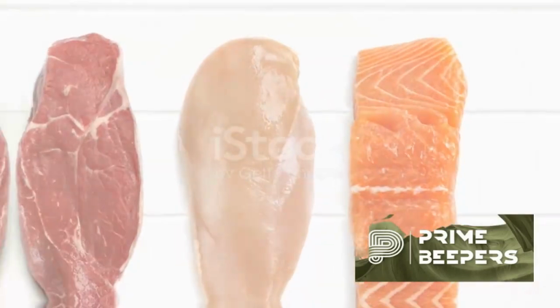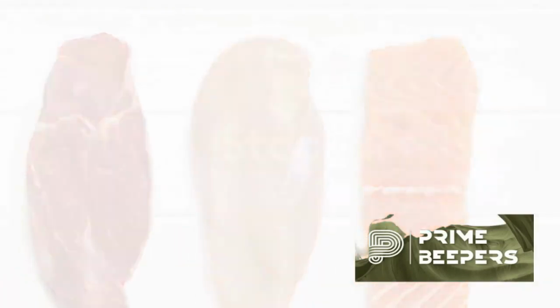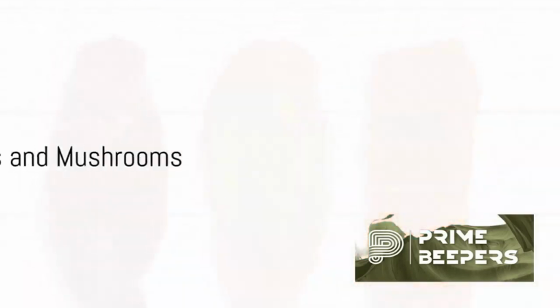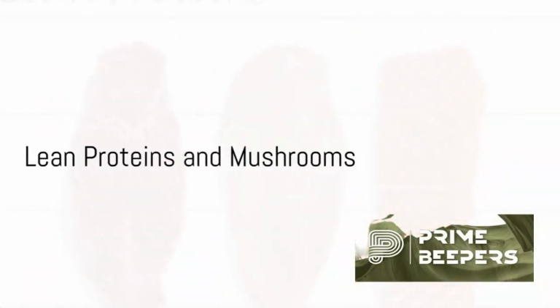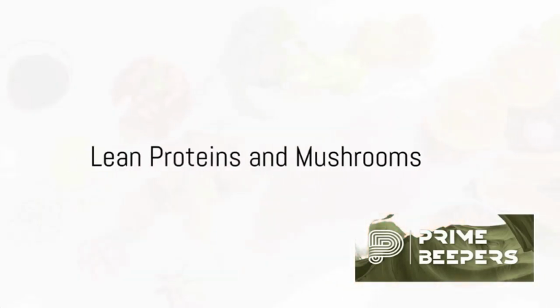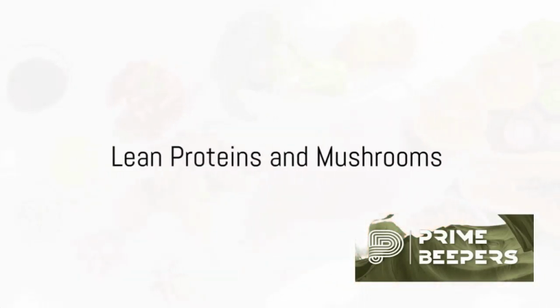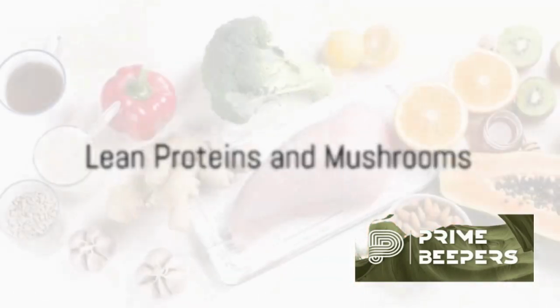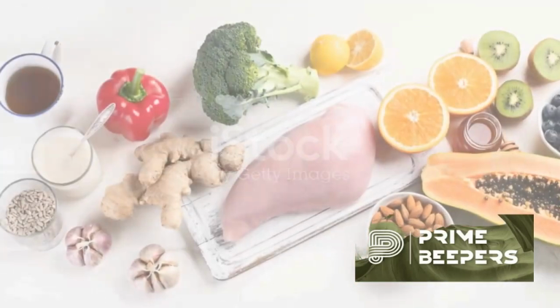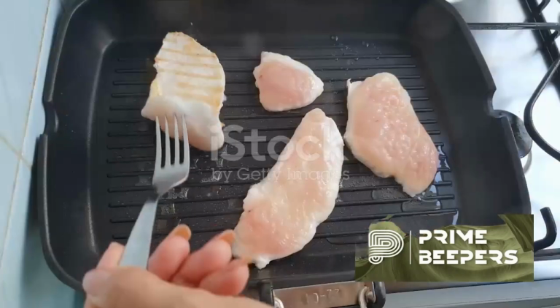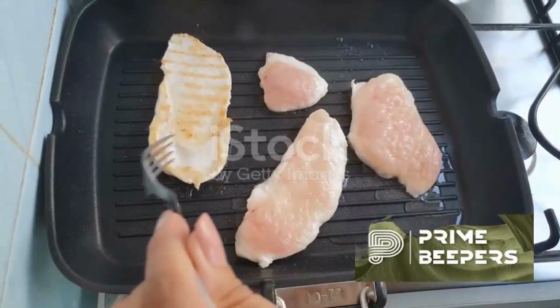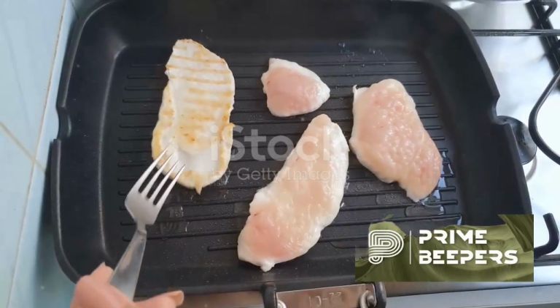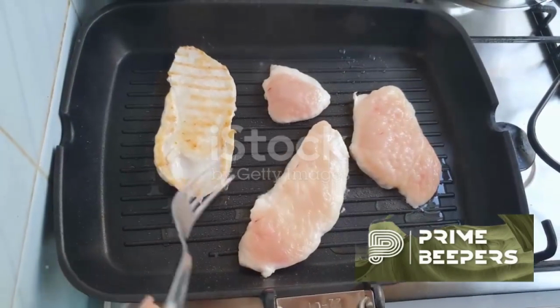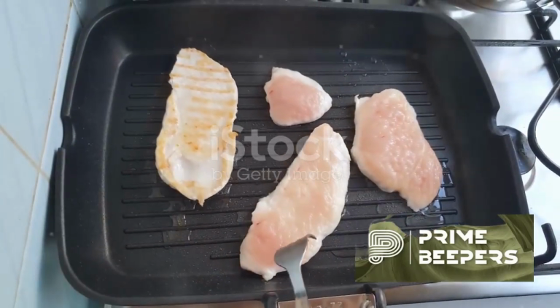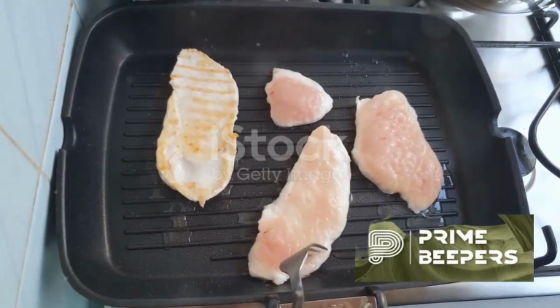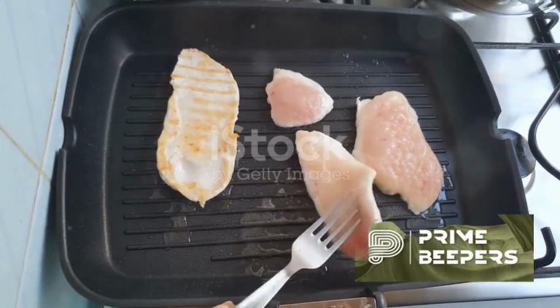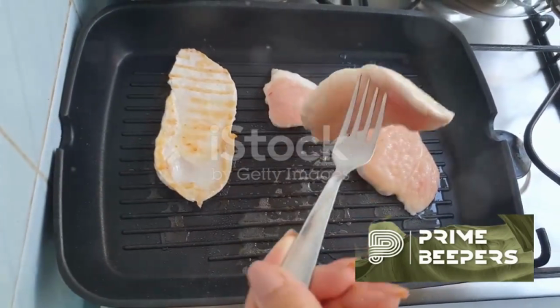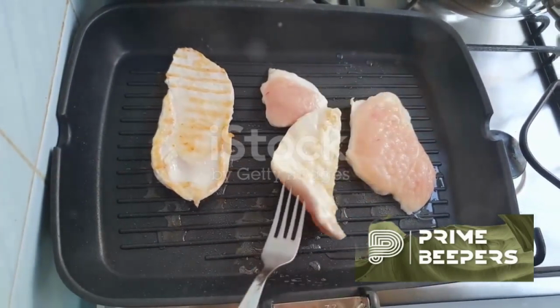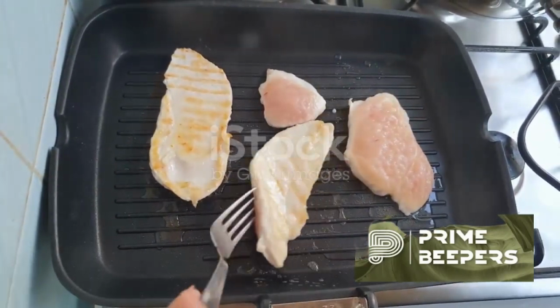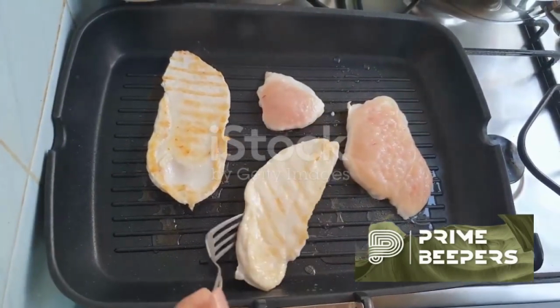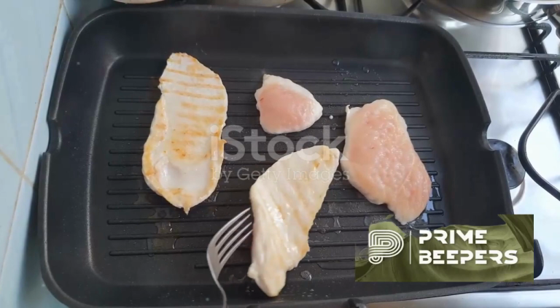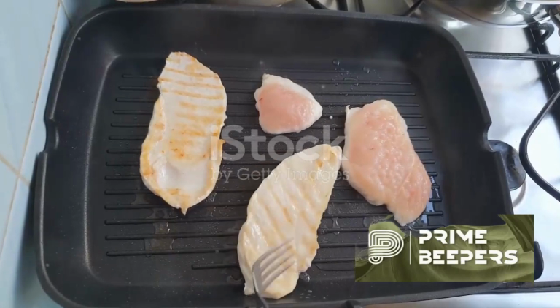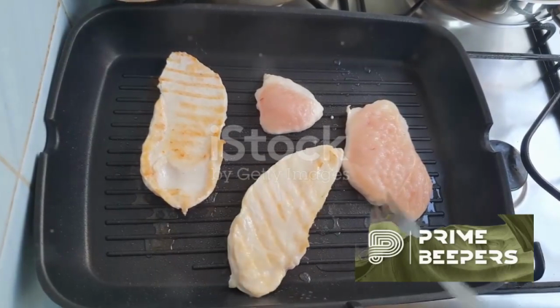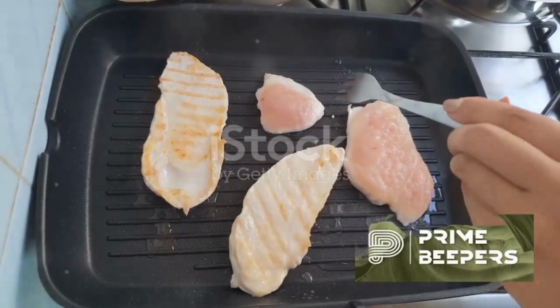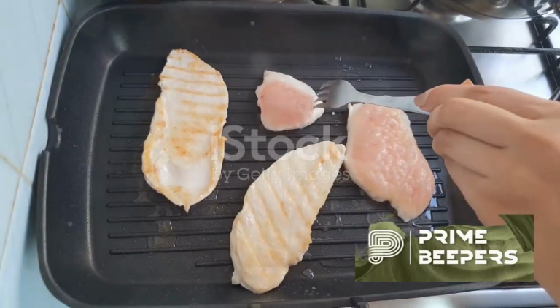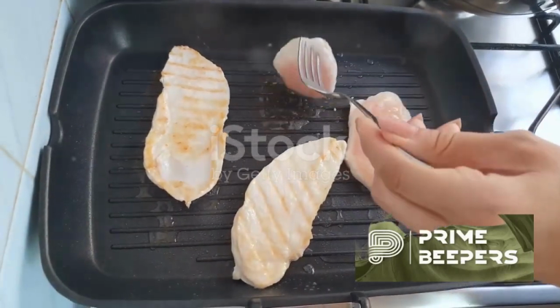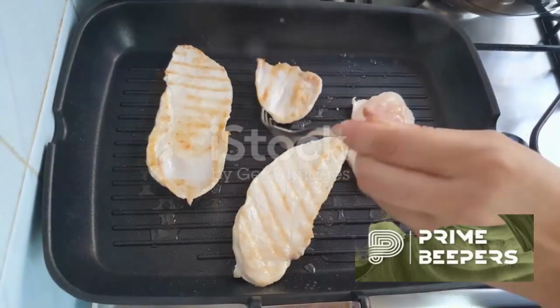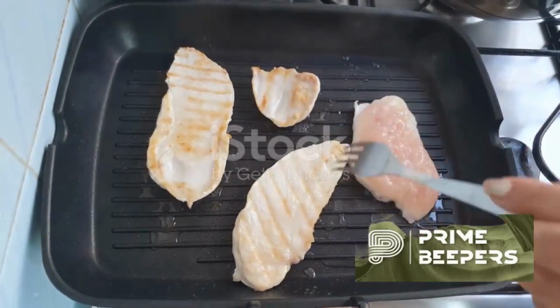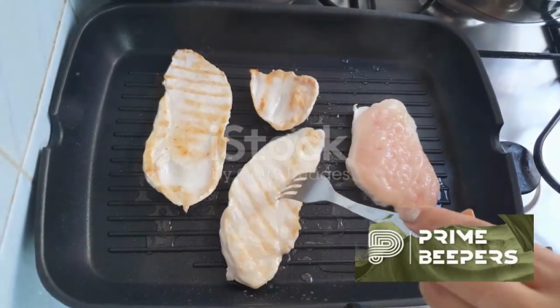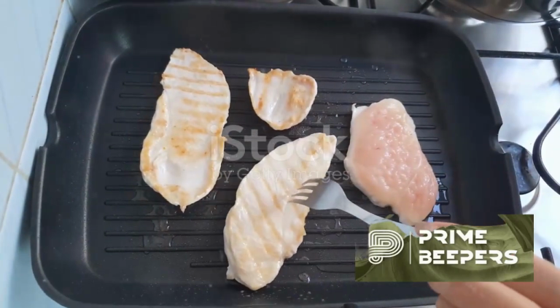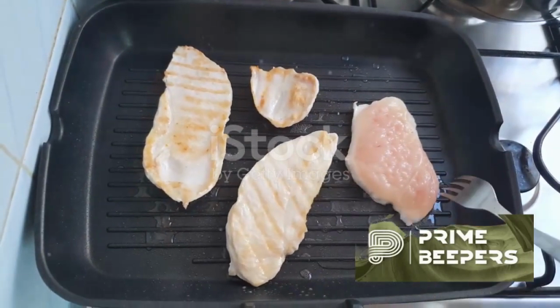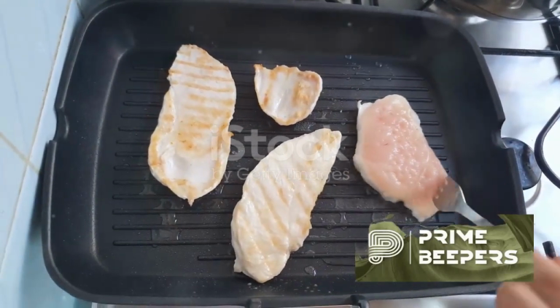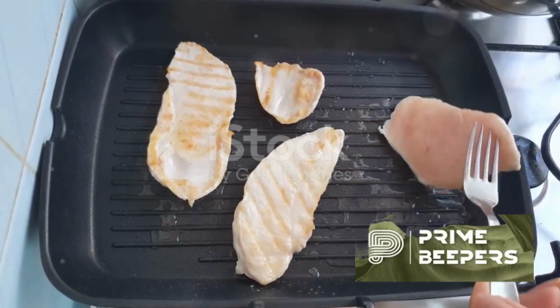Lean proteins — chicken, turkey, and fish provide high-quality protein, which is important for the immune system. Mushrooms — certain varieties like shiitake, maitake, and reishi contain compounds that may help enhance immune function.